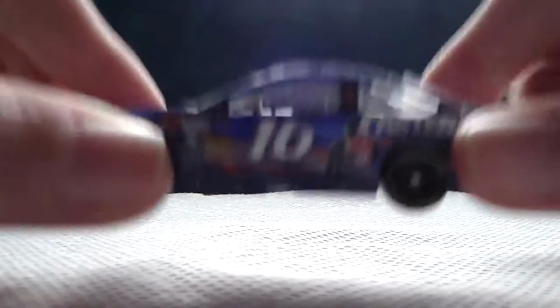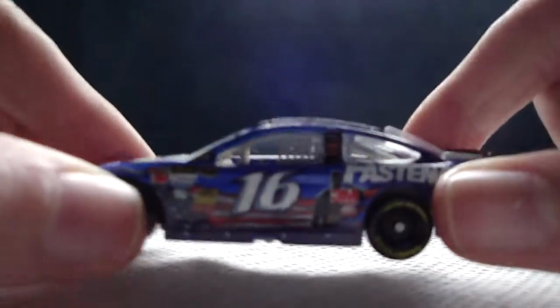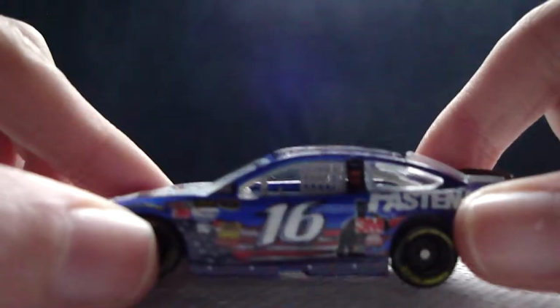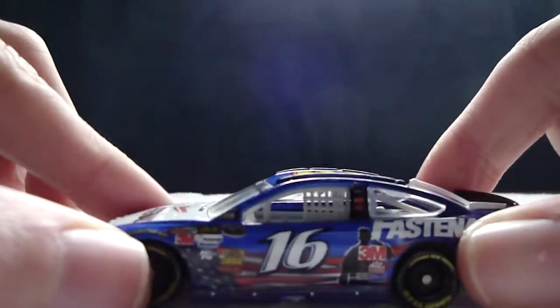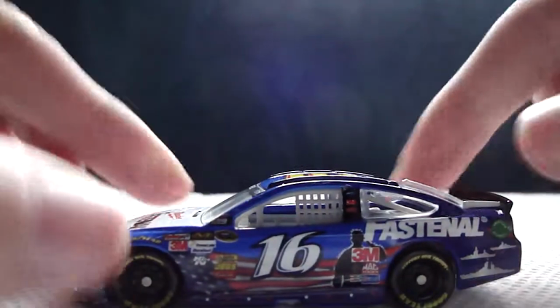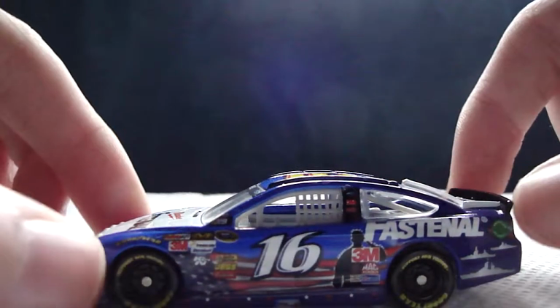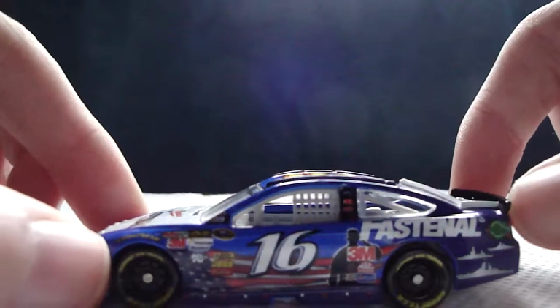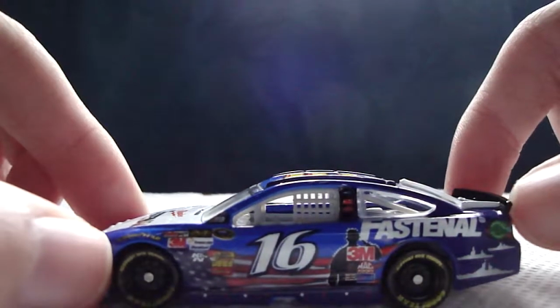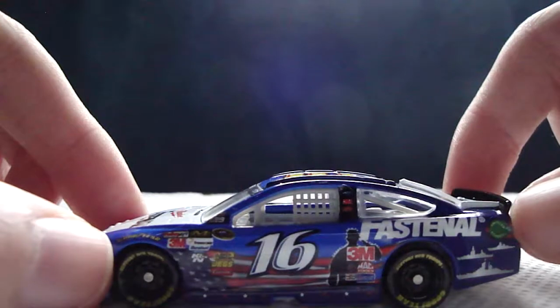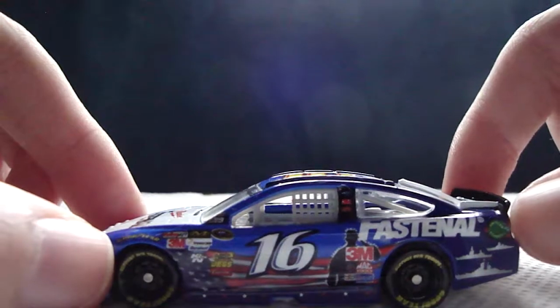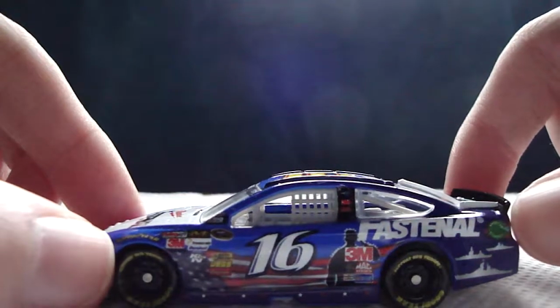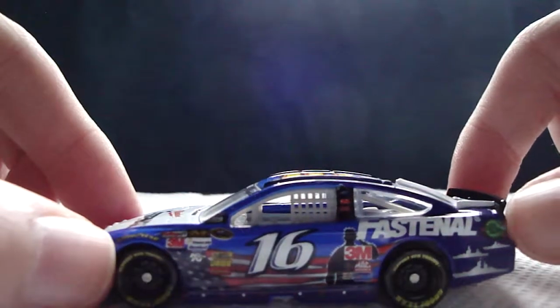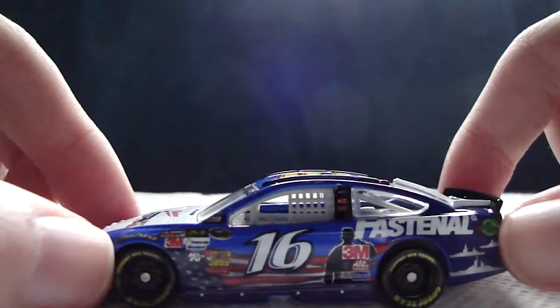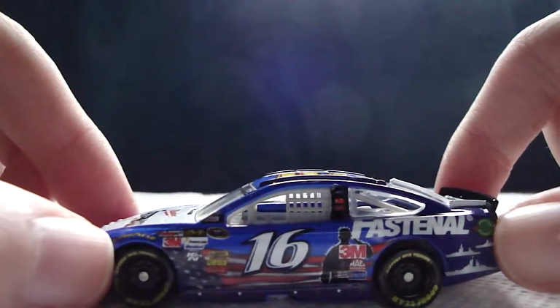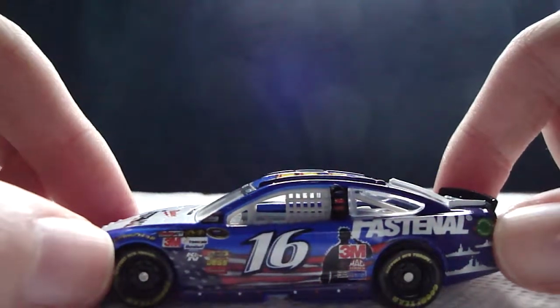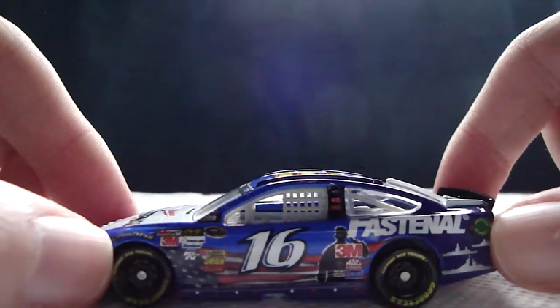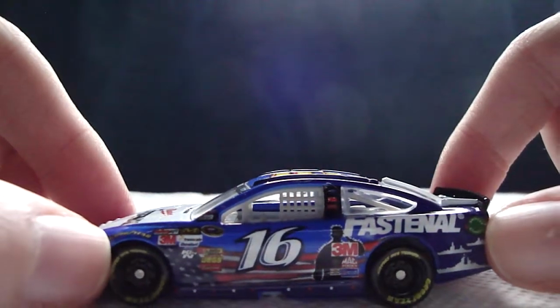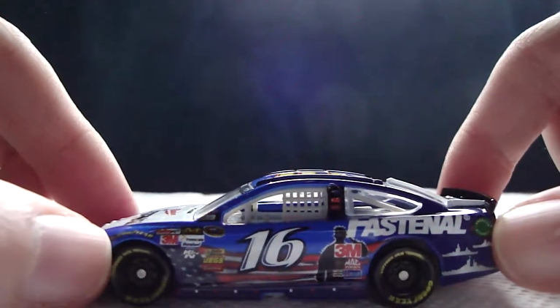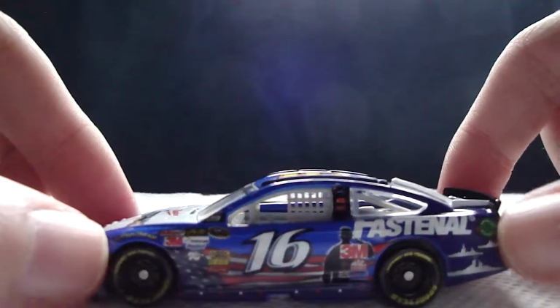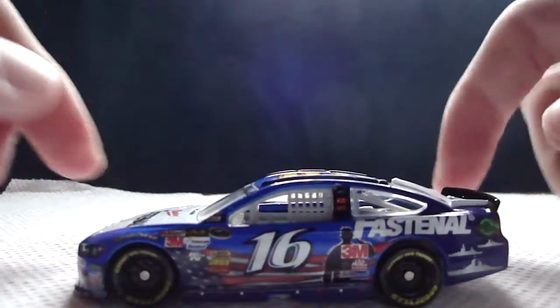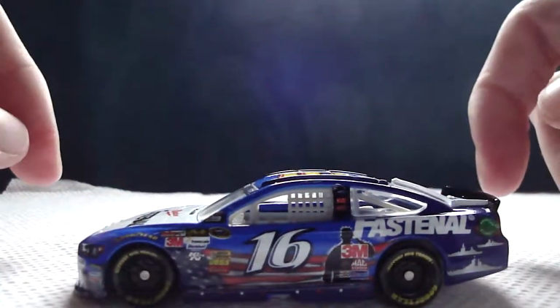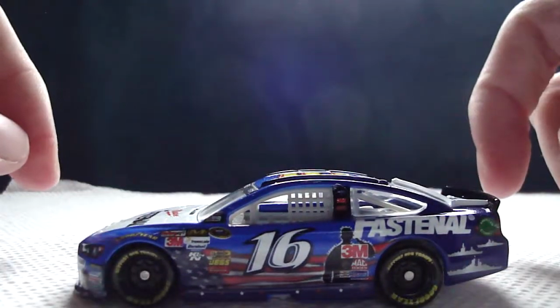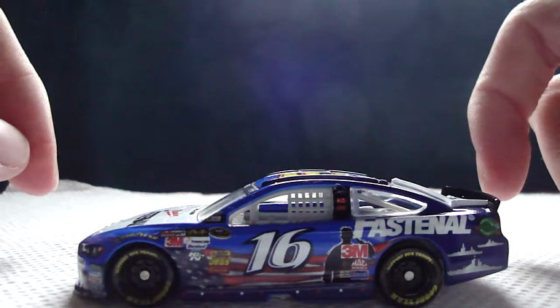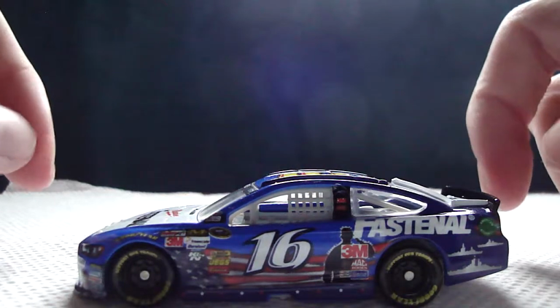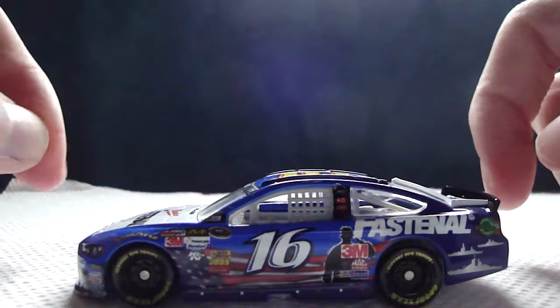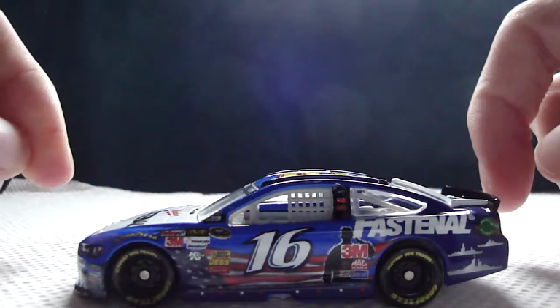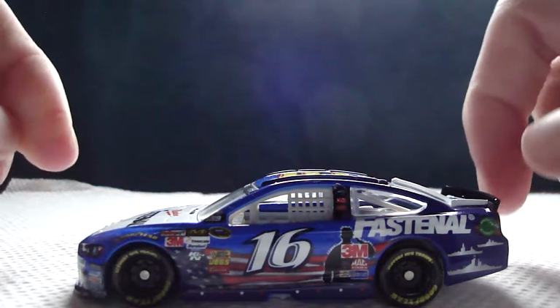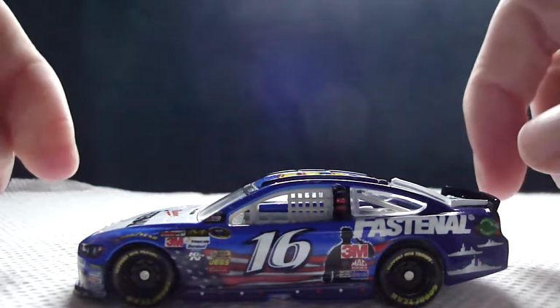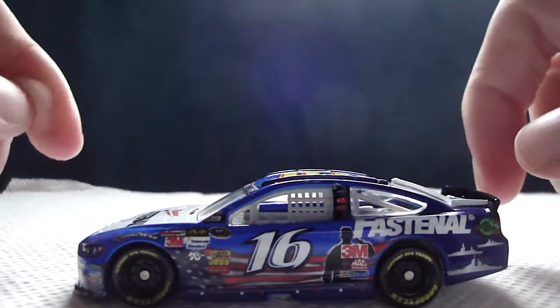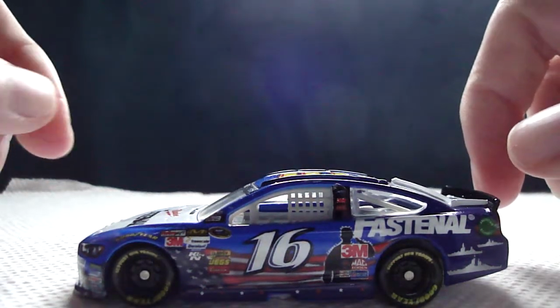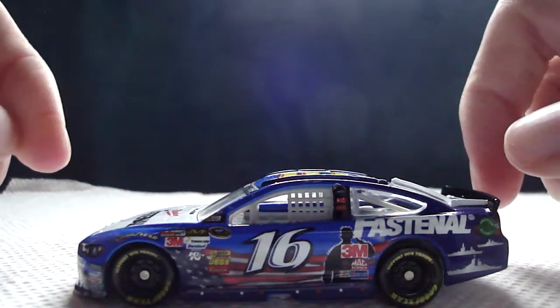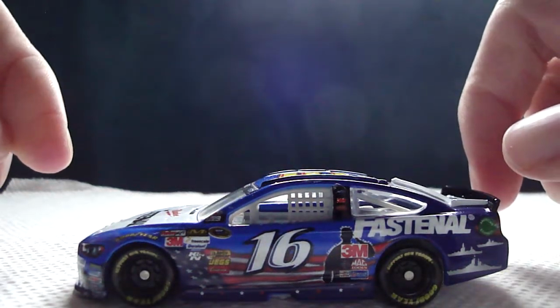Here is the car. It's definitely got a lot going on. Not really one of my favorites, but you can be the judge of that.